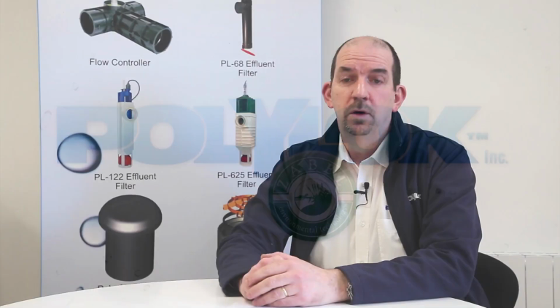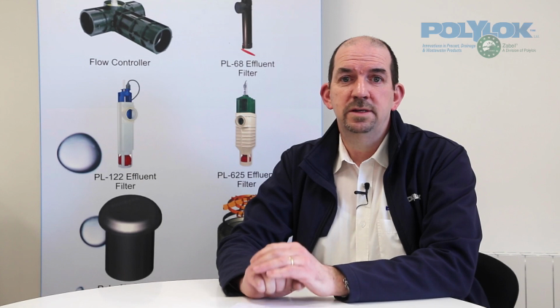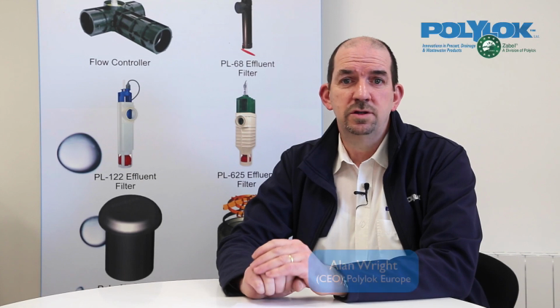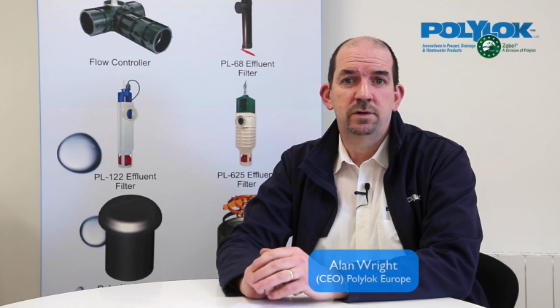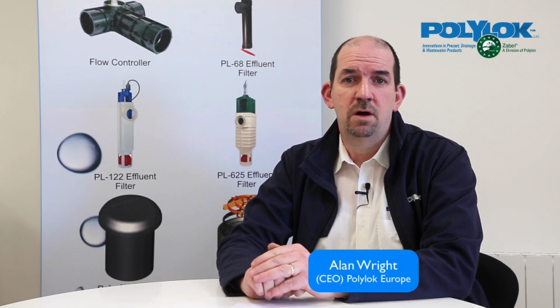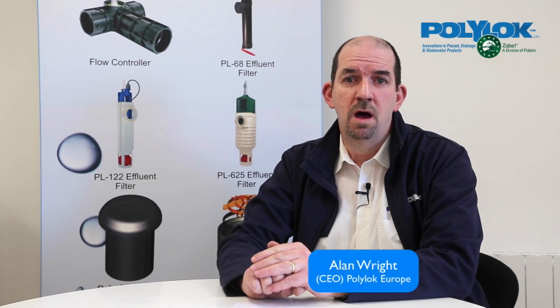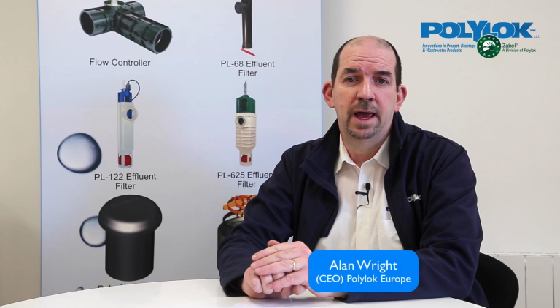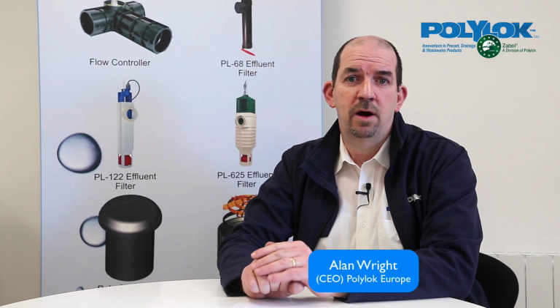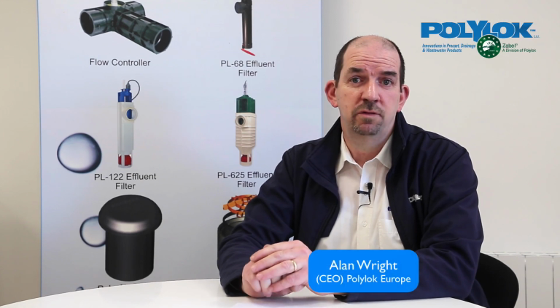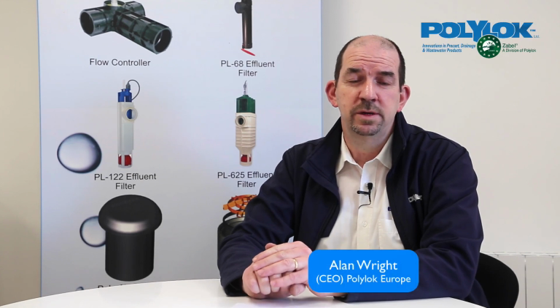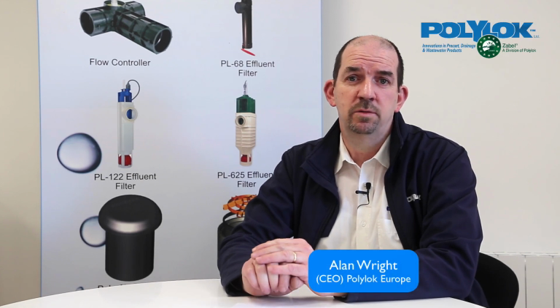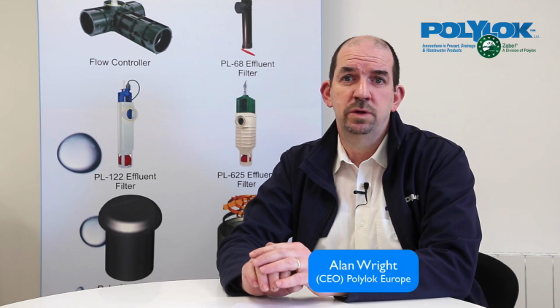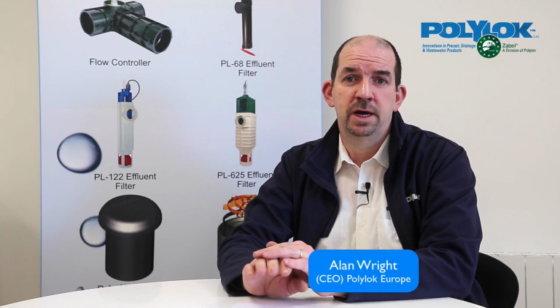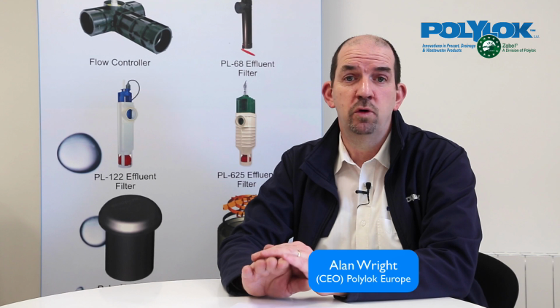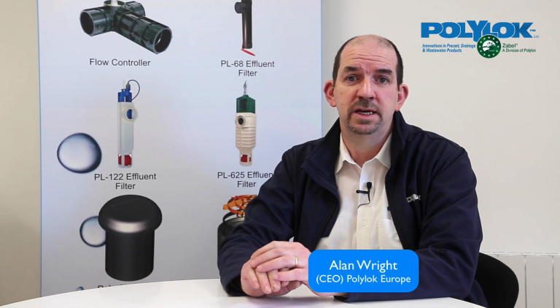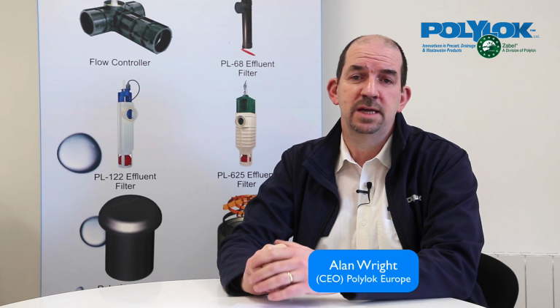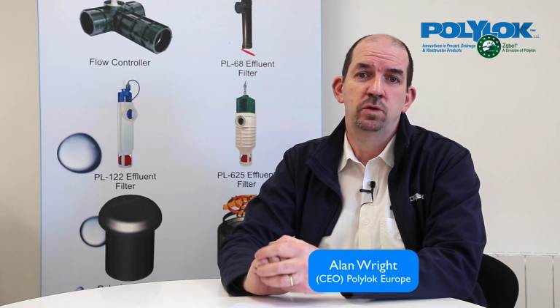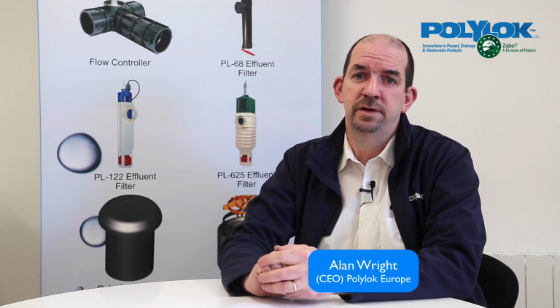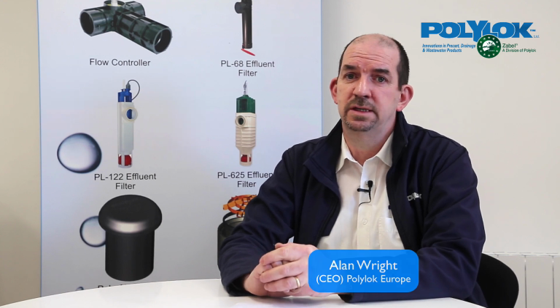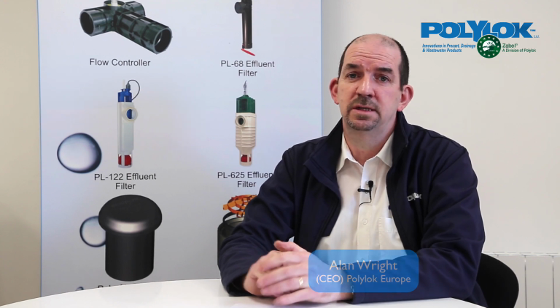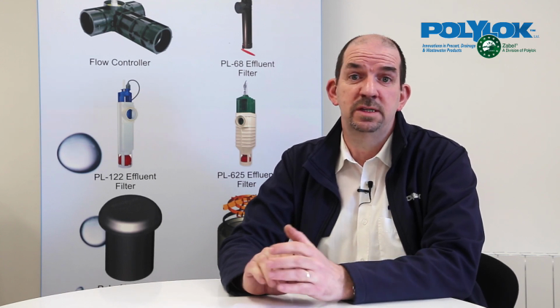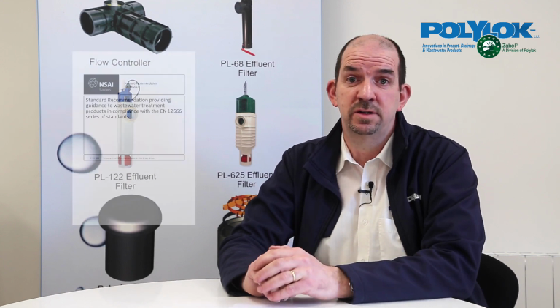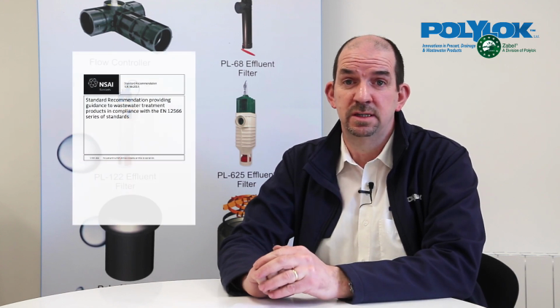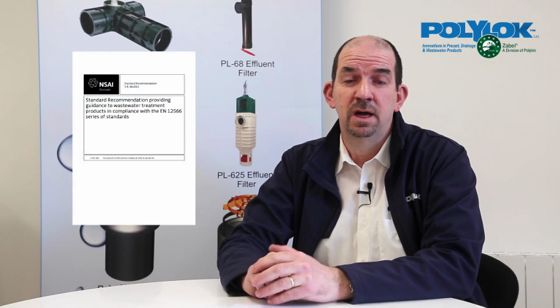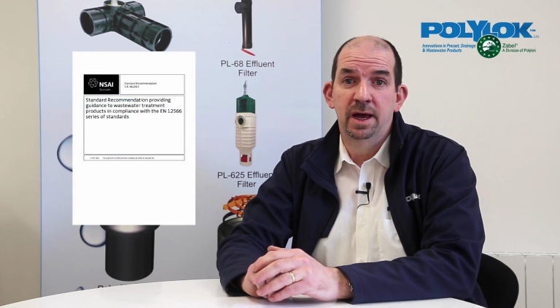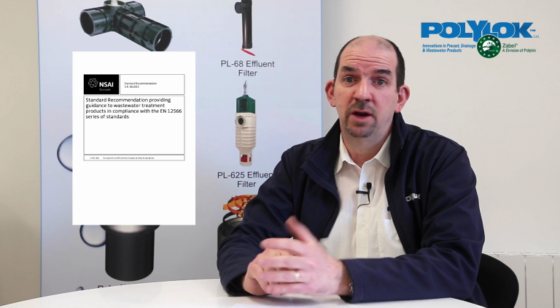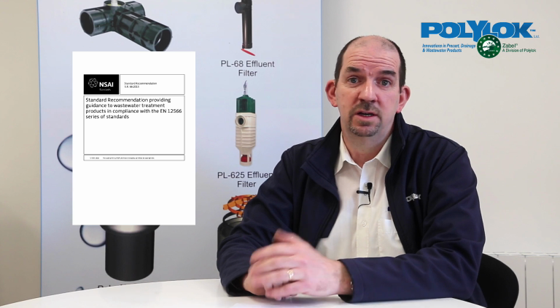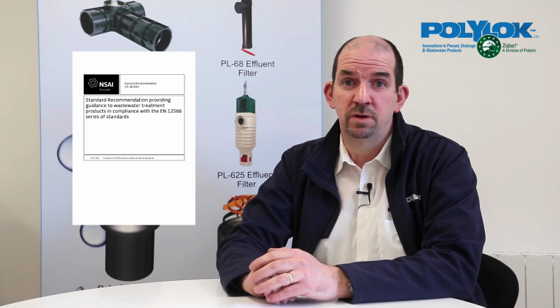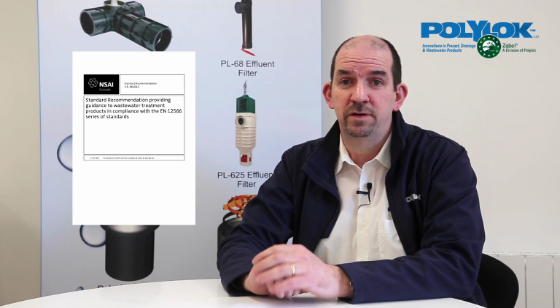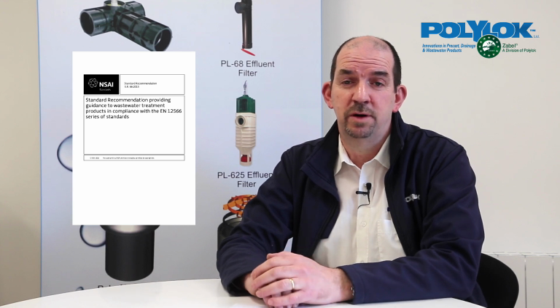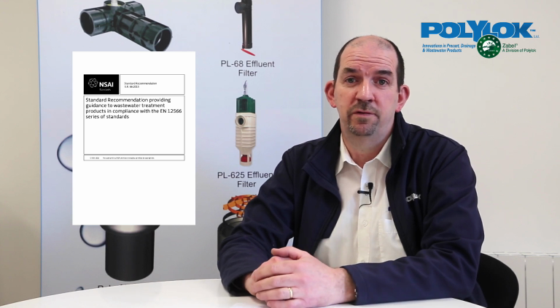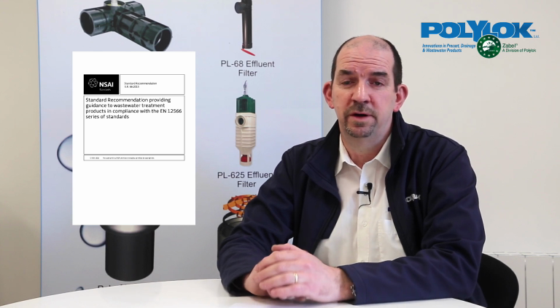Today I'm going to have a quick talk on our national requirements document which supports the EN standard 12566. This document is SR66 — anyone in the industry would have heard of it or is probably very familiar with it.